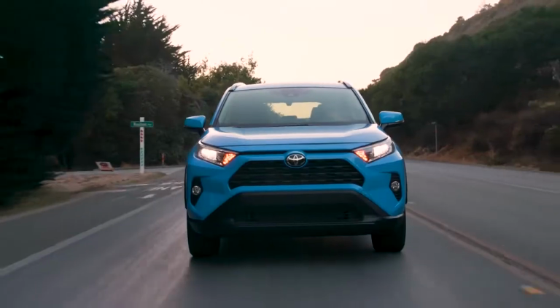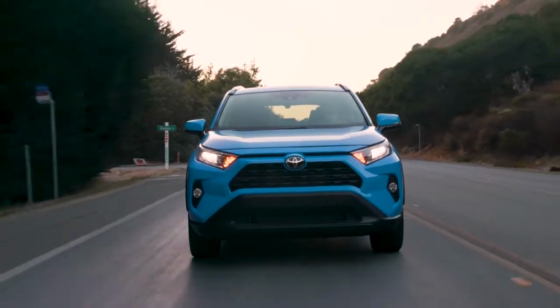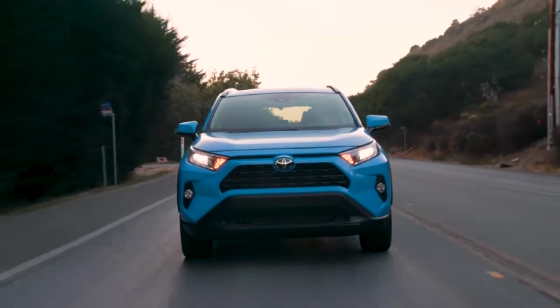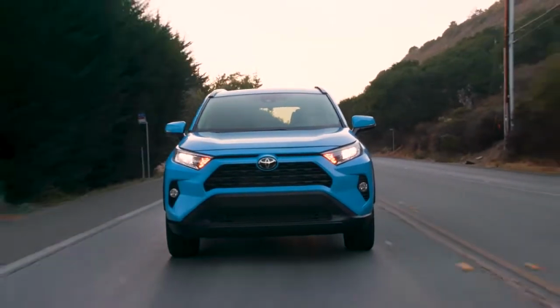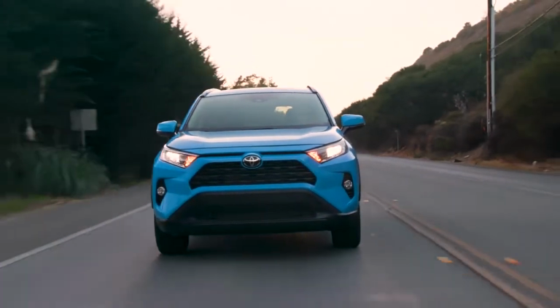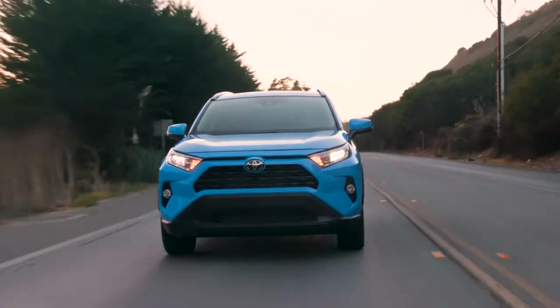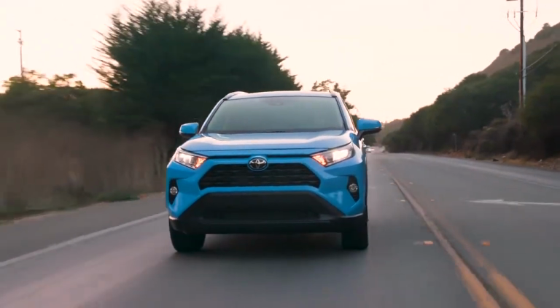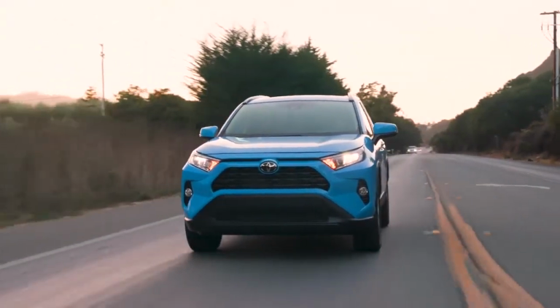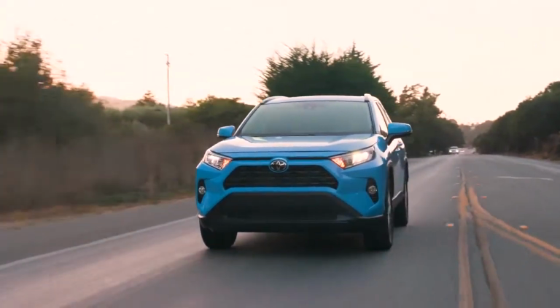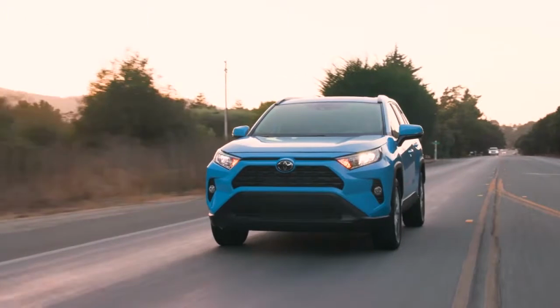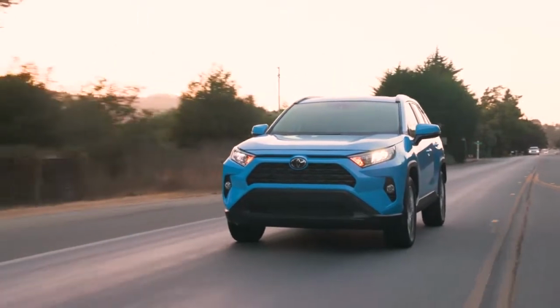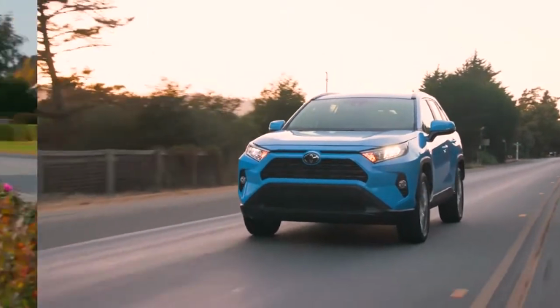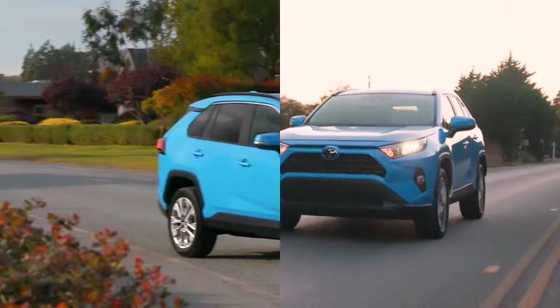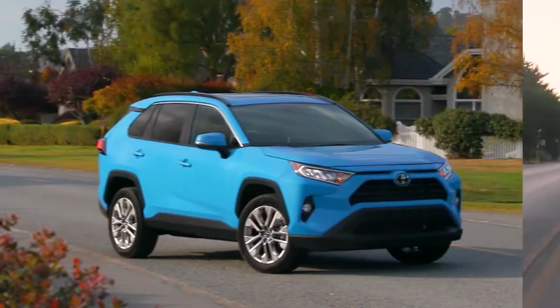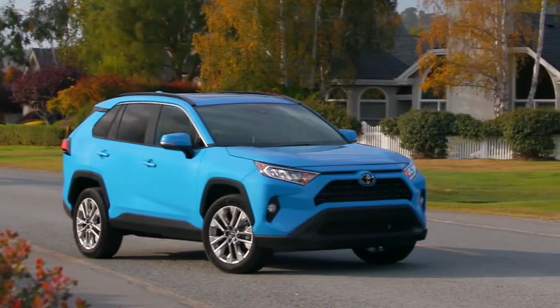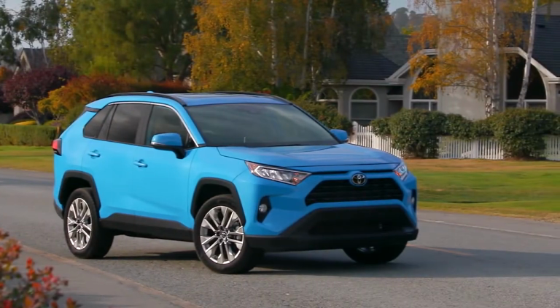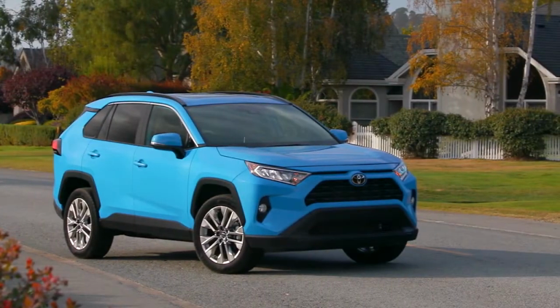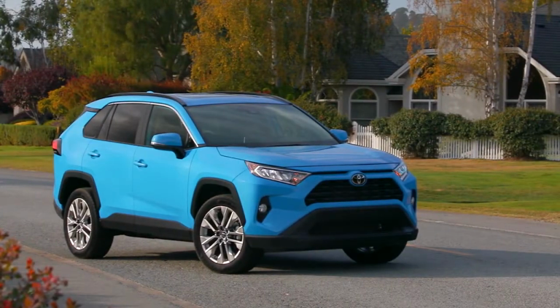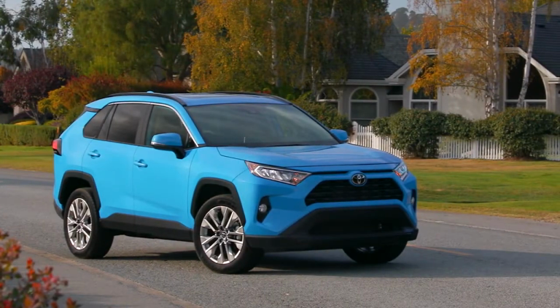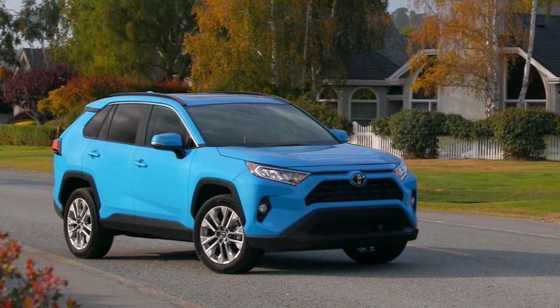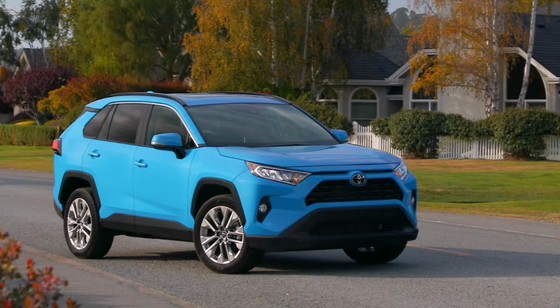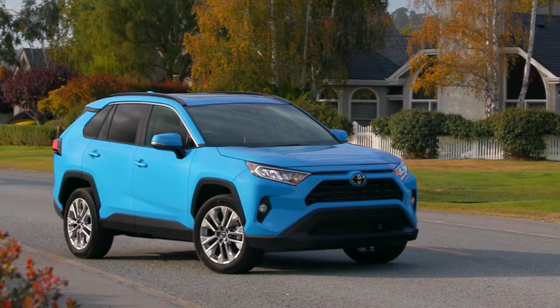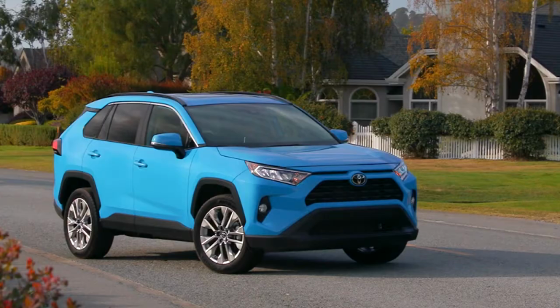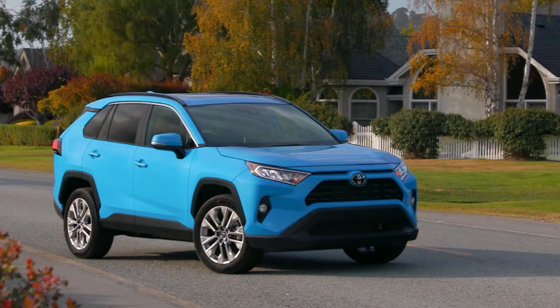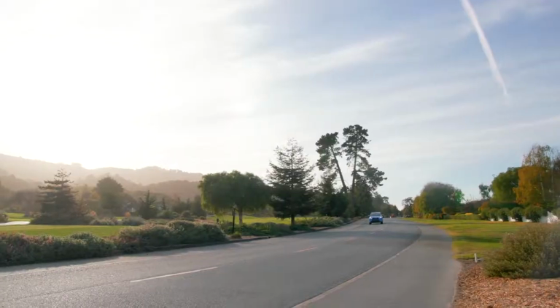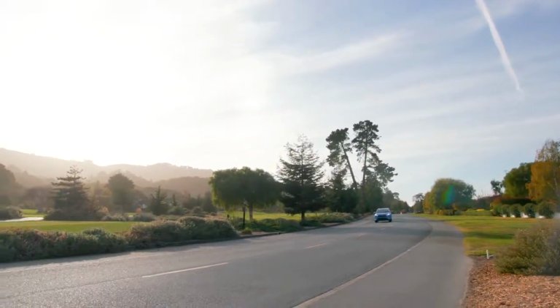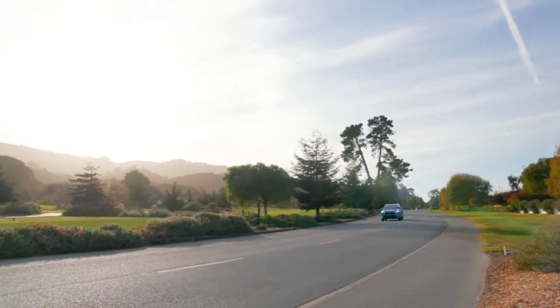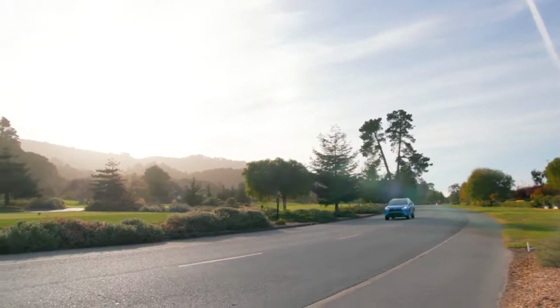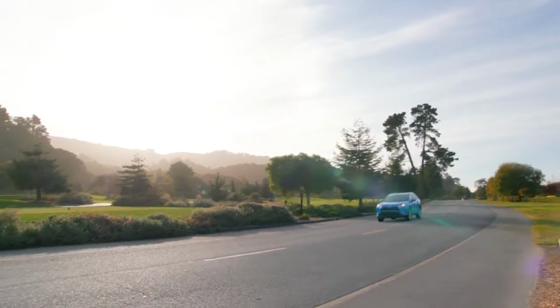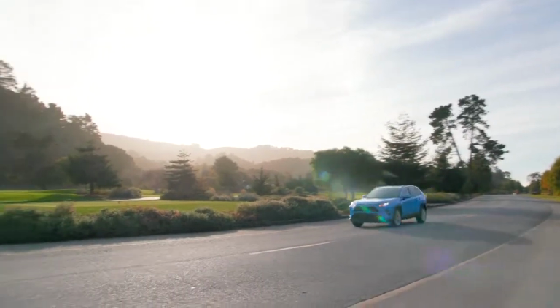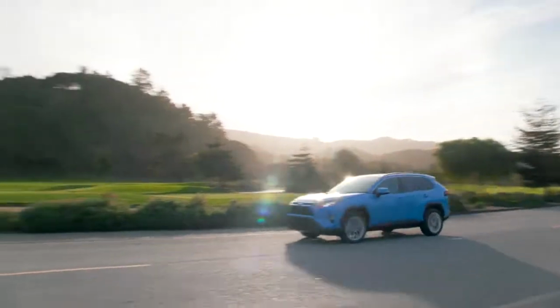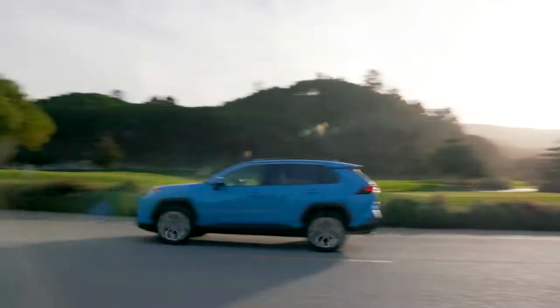Full of personality, RAV4 sits wider and has an extended wheelbase that gives an aggressive stance while flared fenders and sharp creases add to its tough exterior. Good looking from the ground up, leaving a lasting impression.